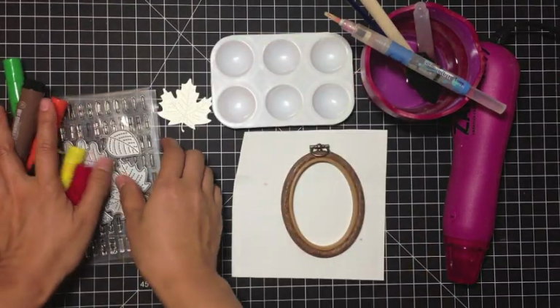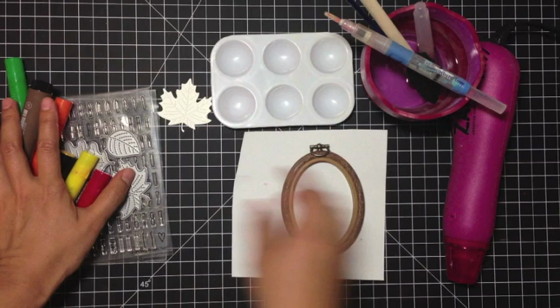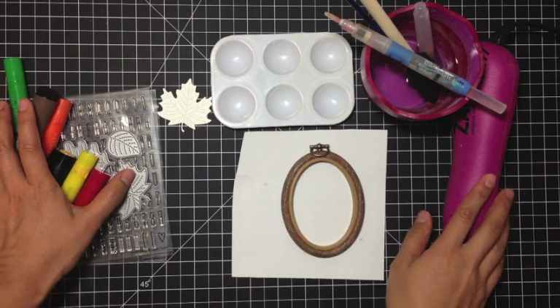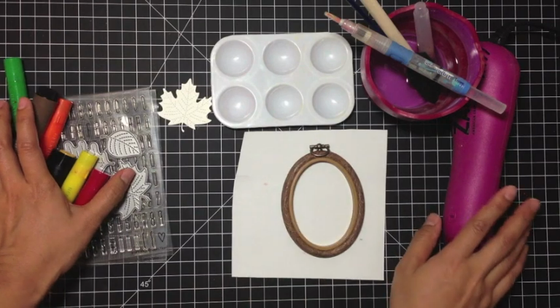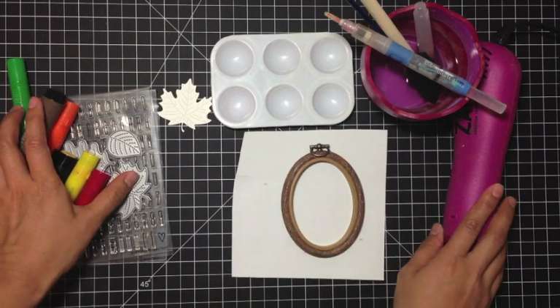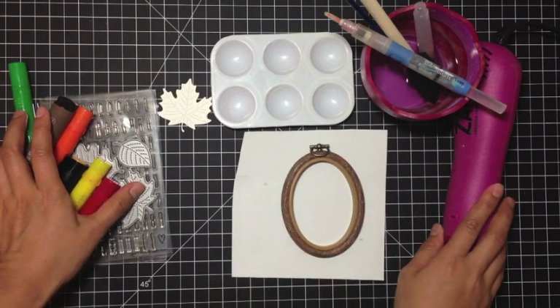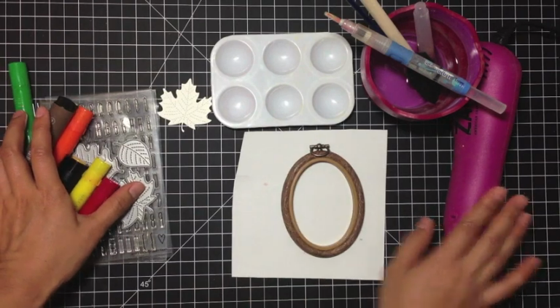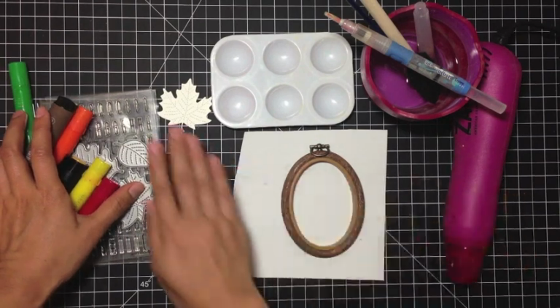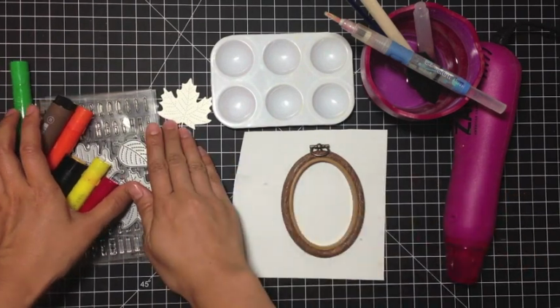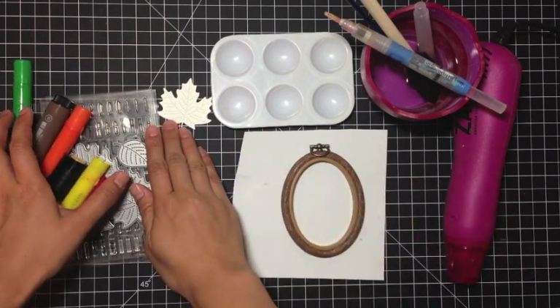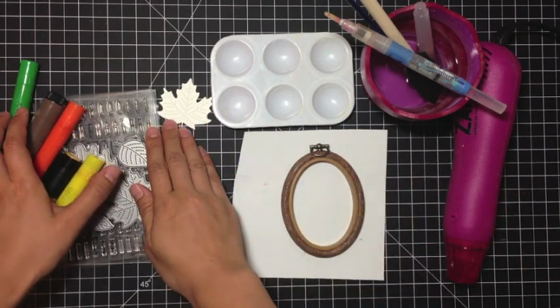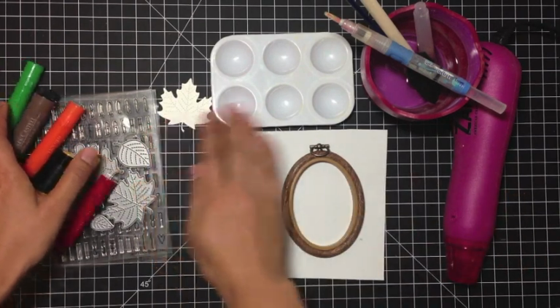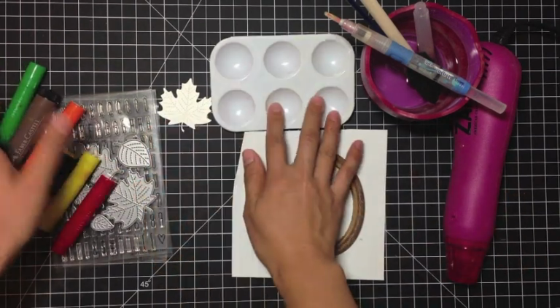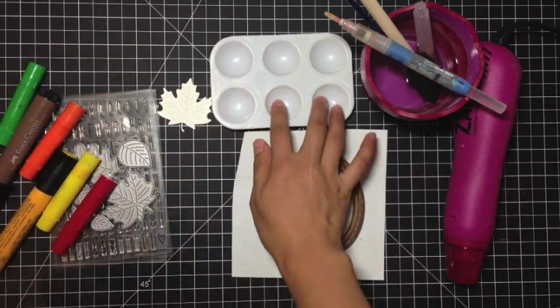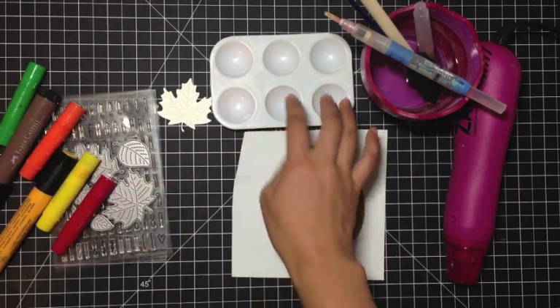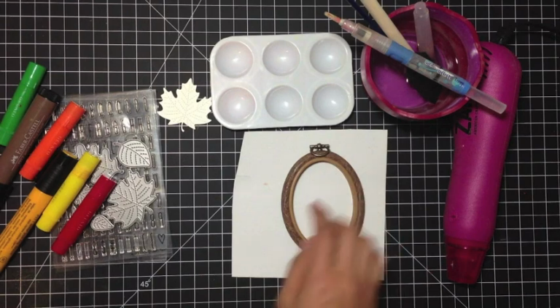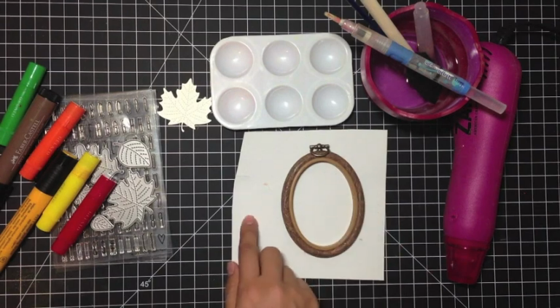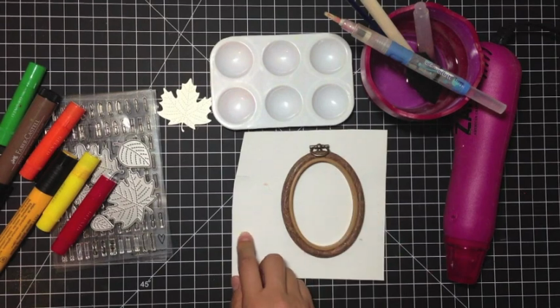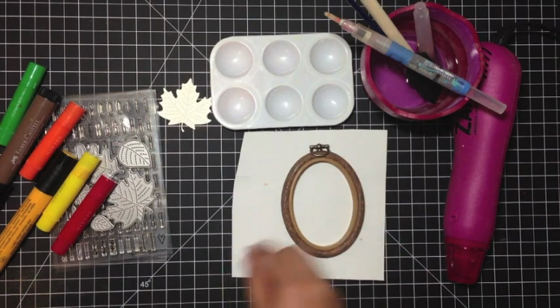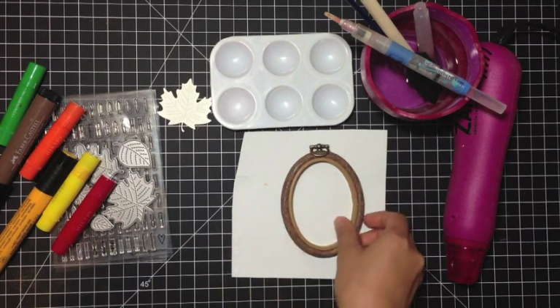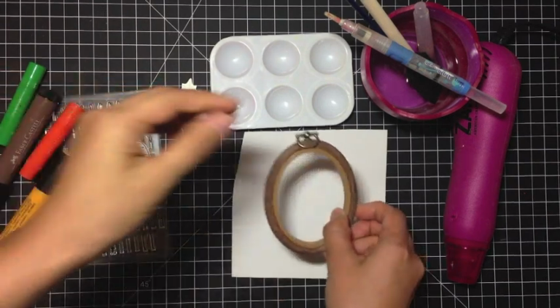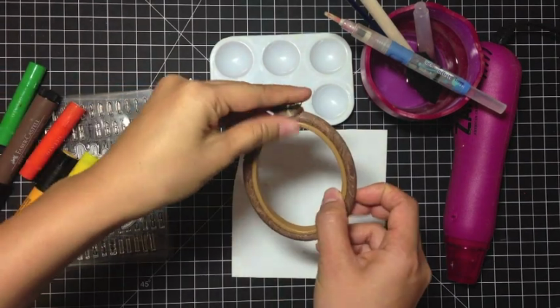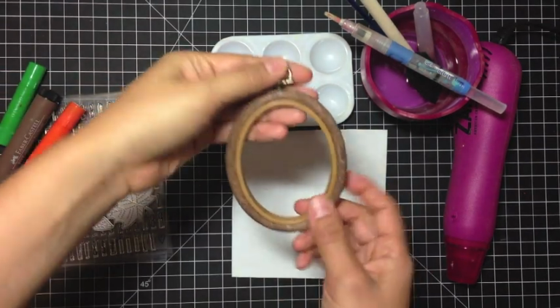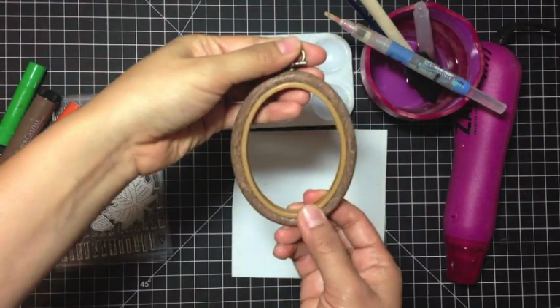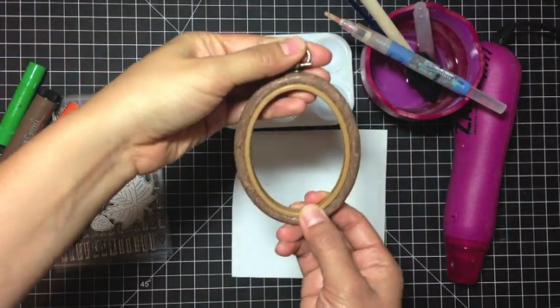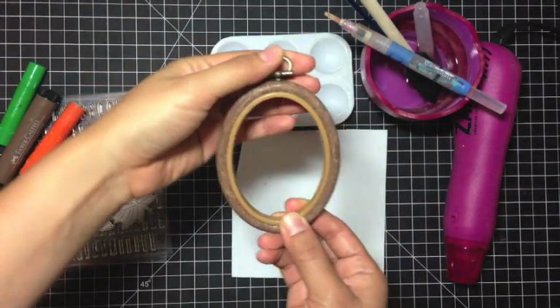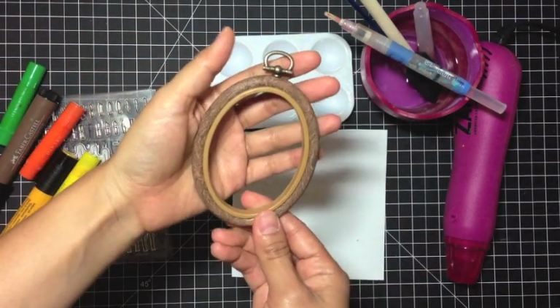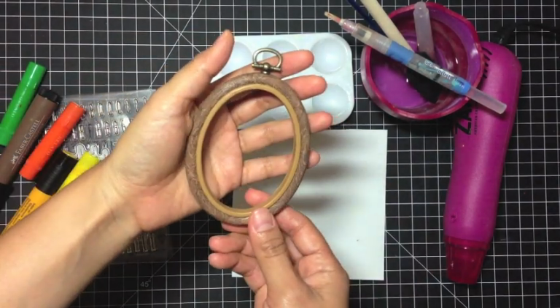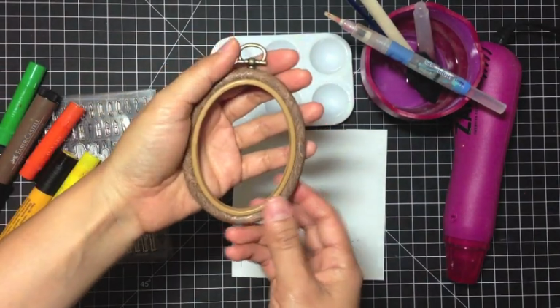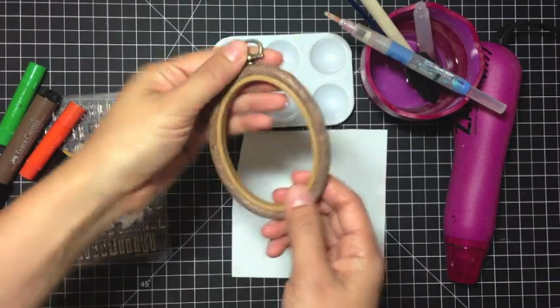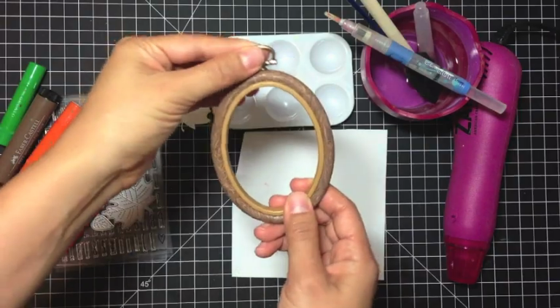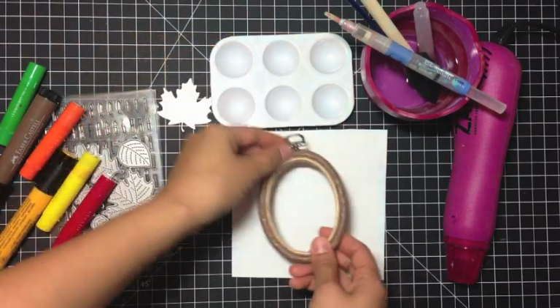I'll also use a heat gun just to make the drying faster, a little palette, some canvas, and then this really cute sort of kitschy embroidery hoop.